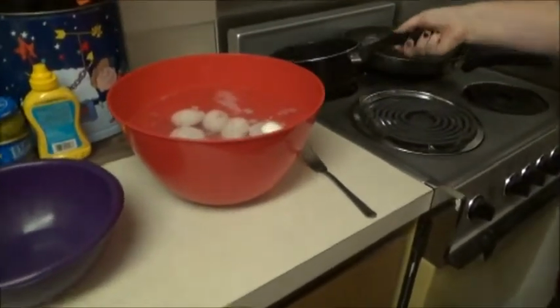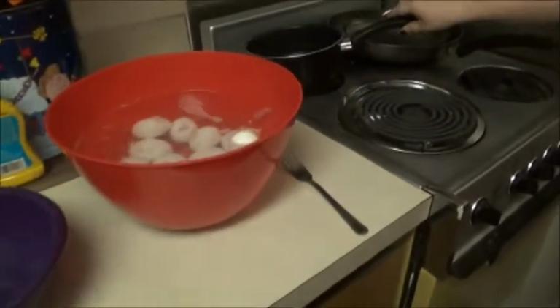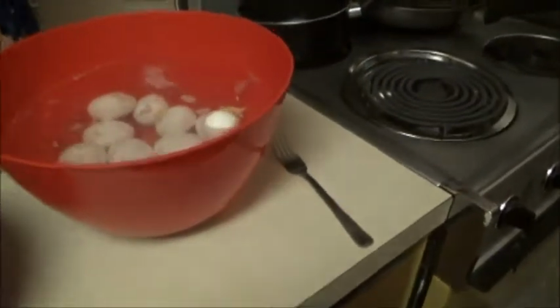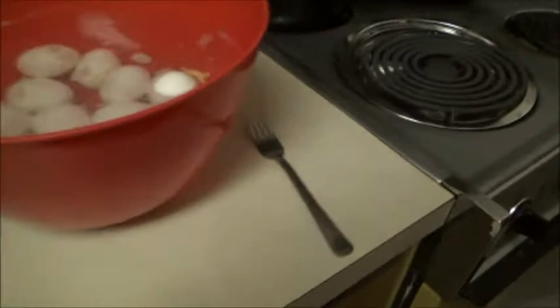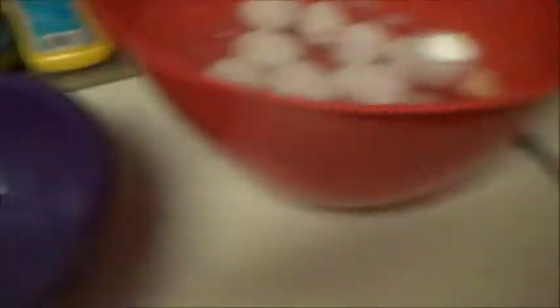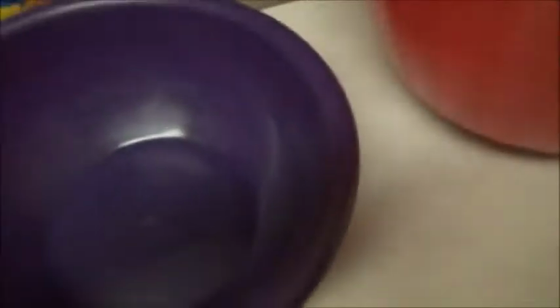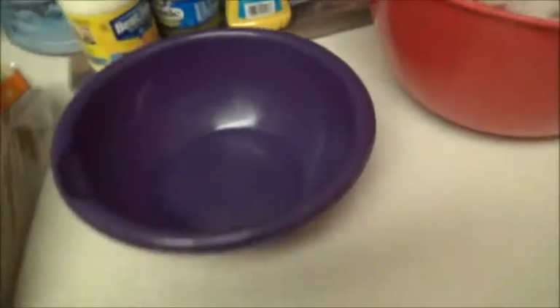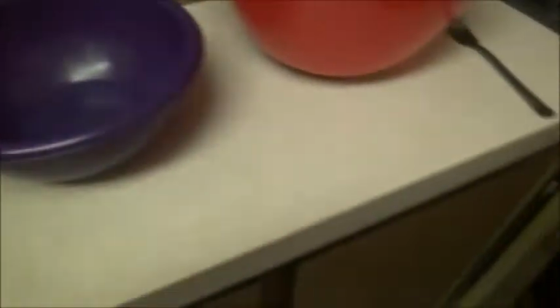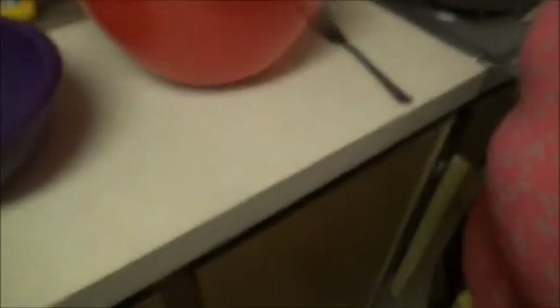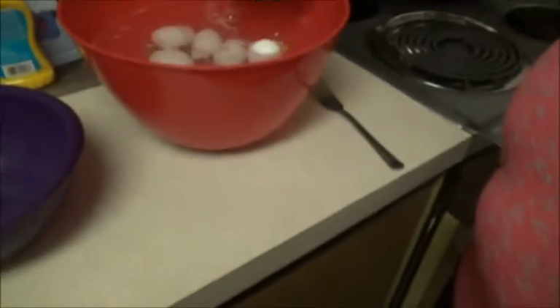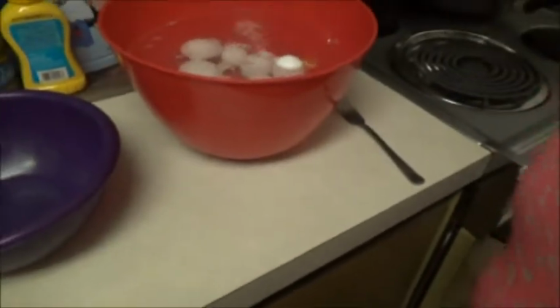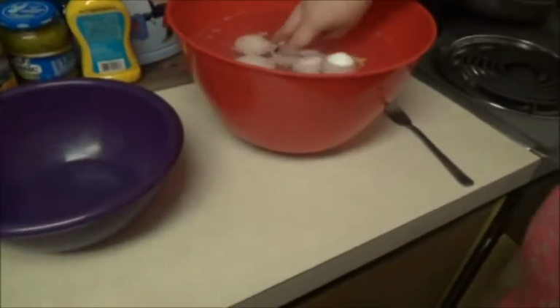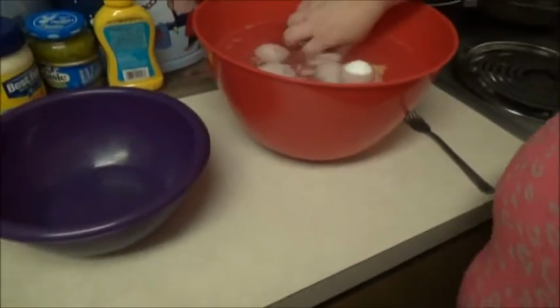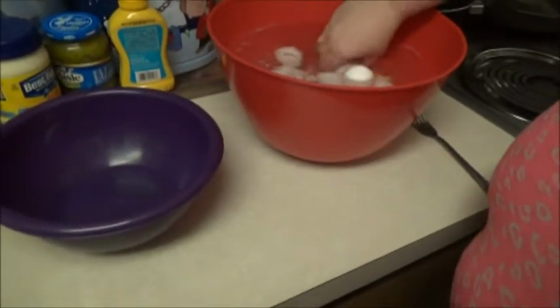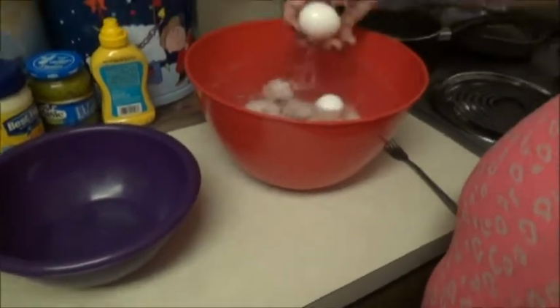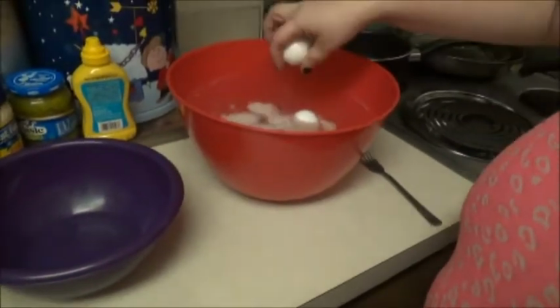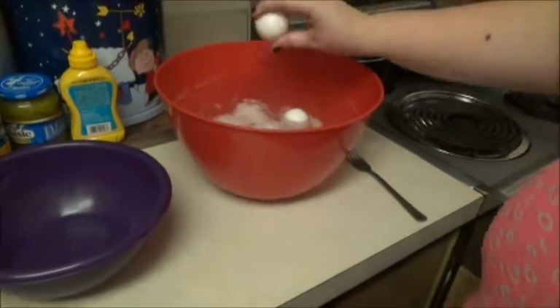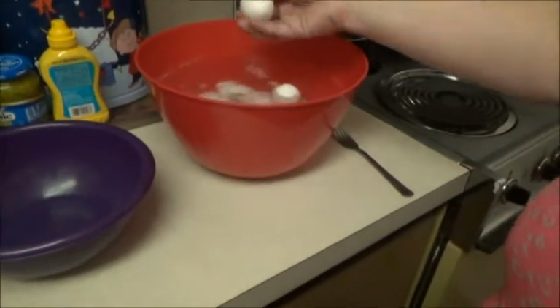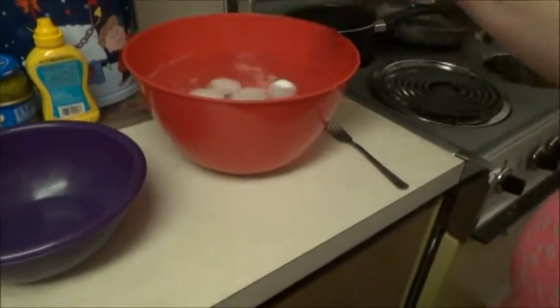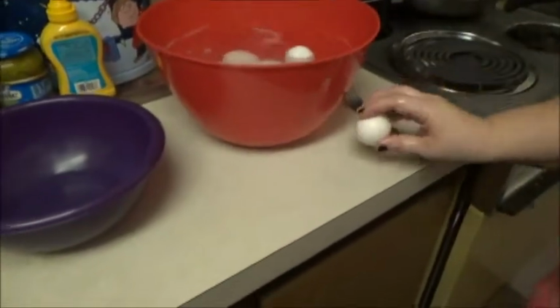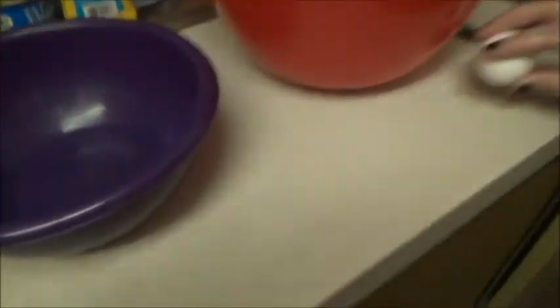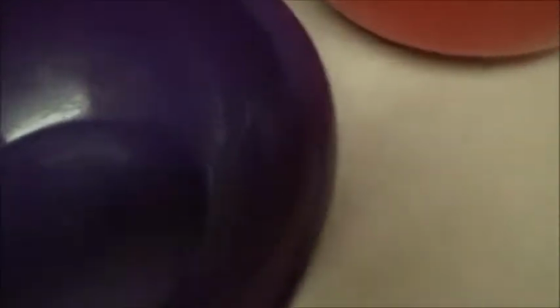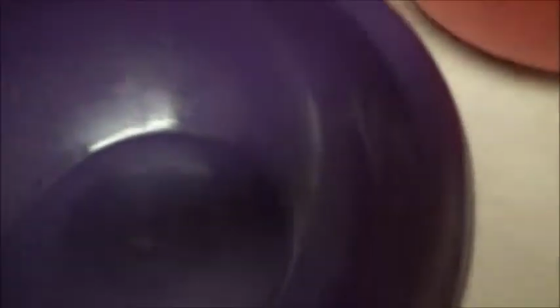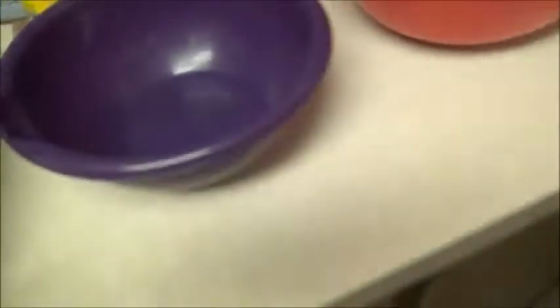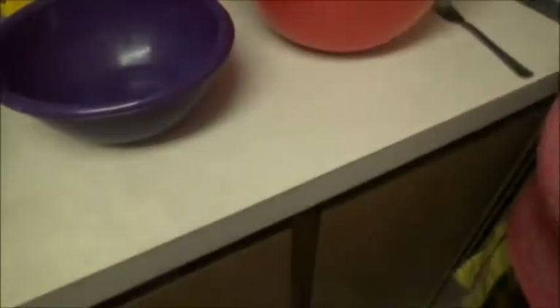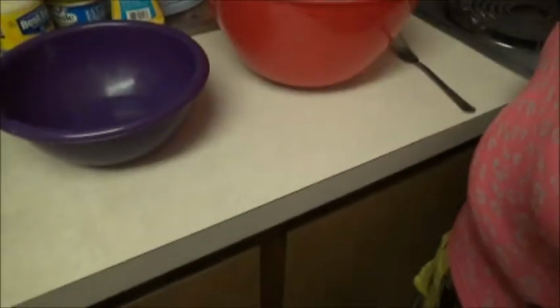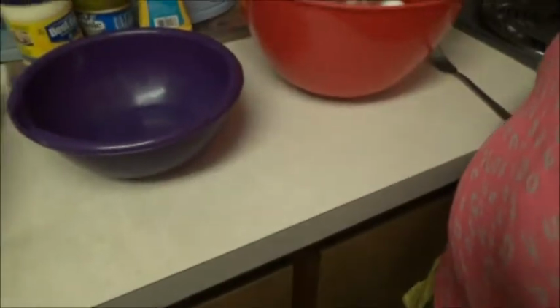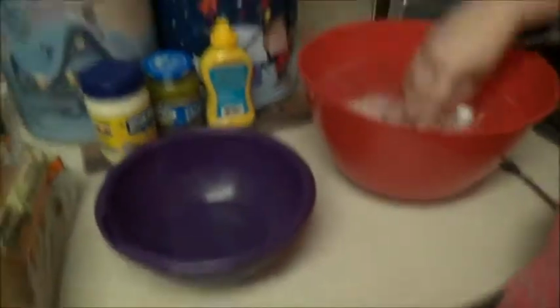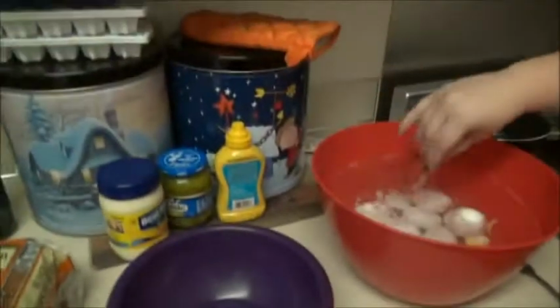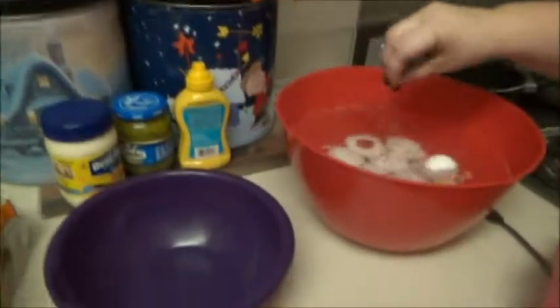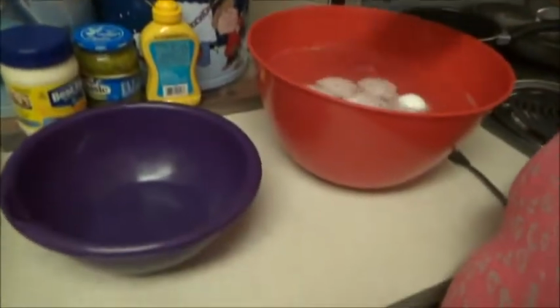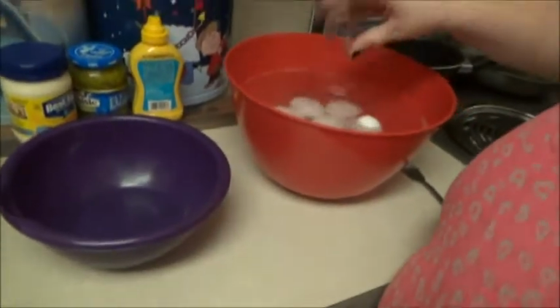Now we cool them and then we crack them. How long do we cool them for? Not very long. Now we crack them, put them in there. Hot — the water's even hot.